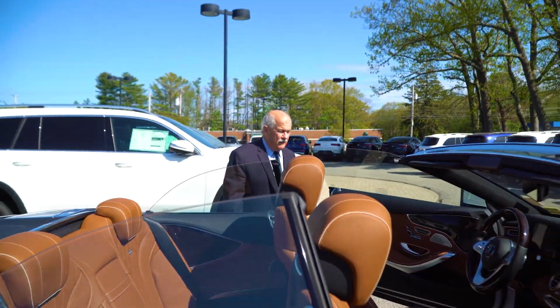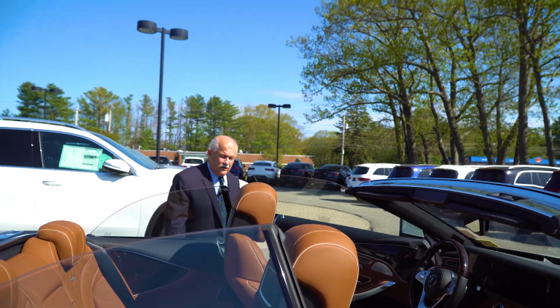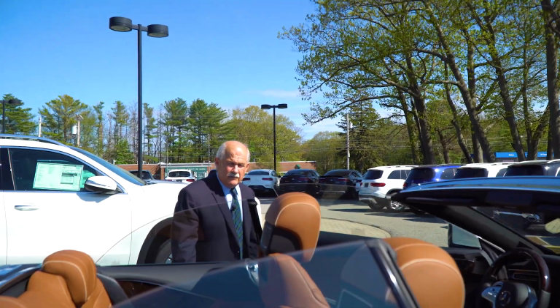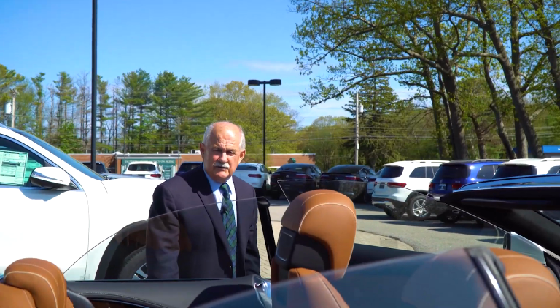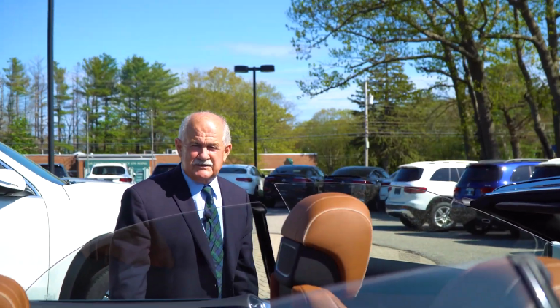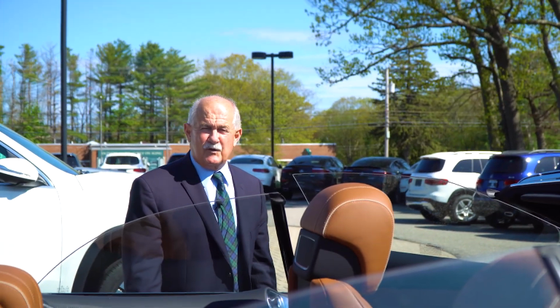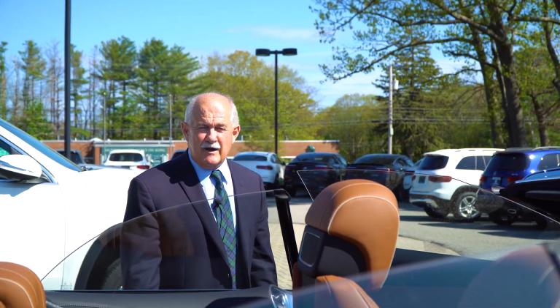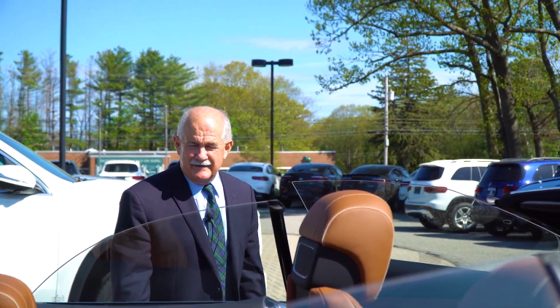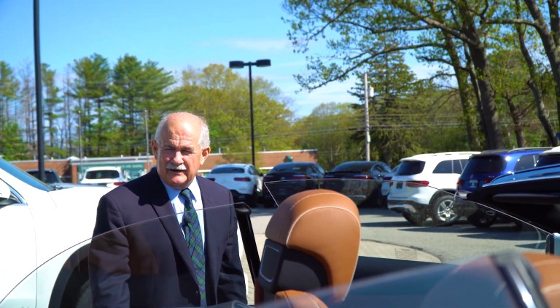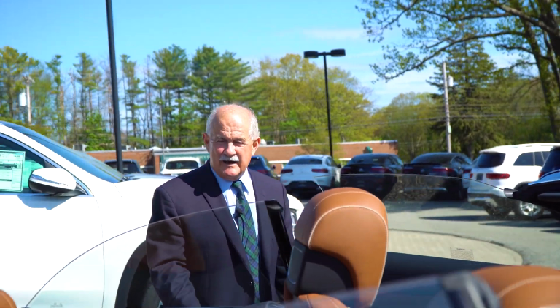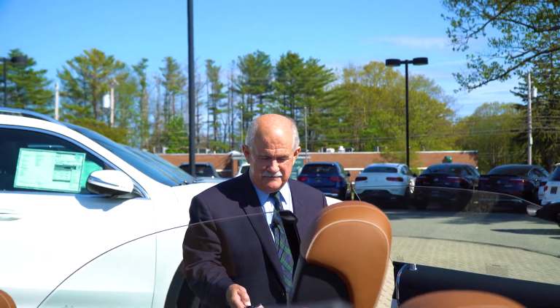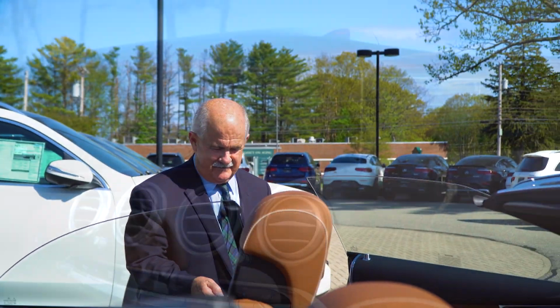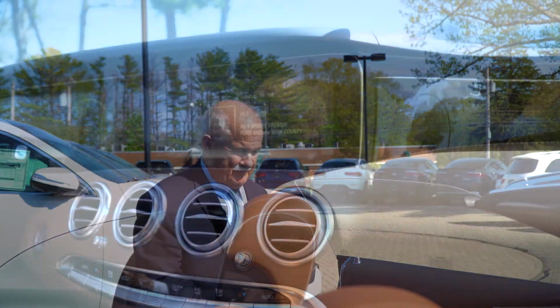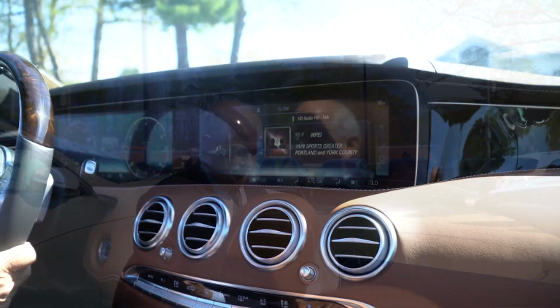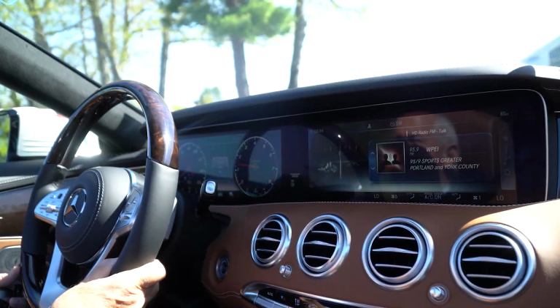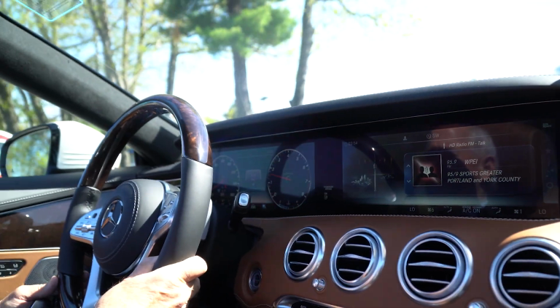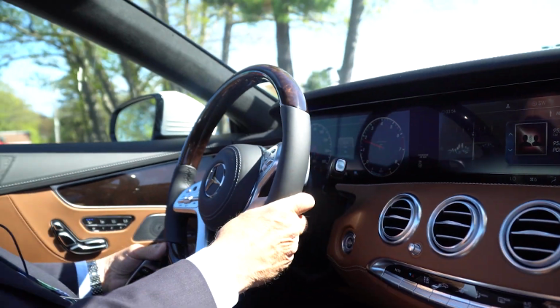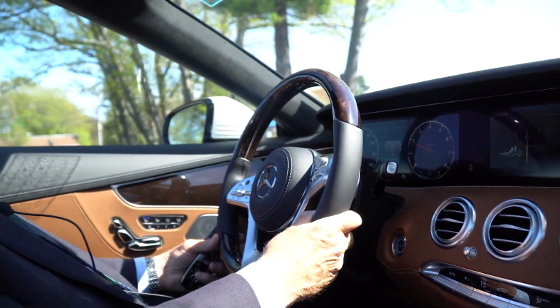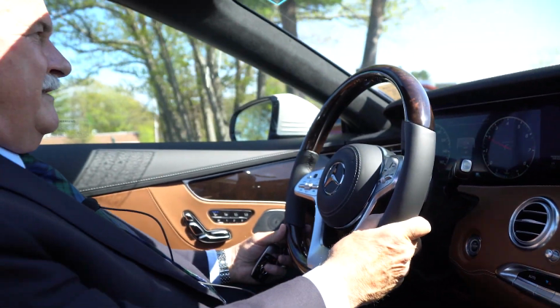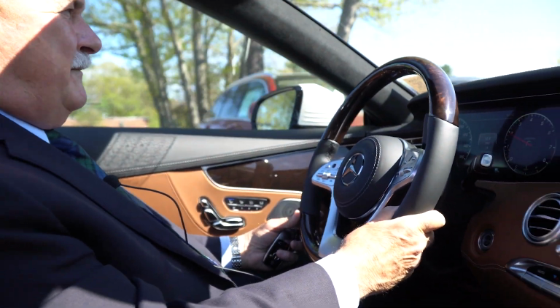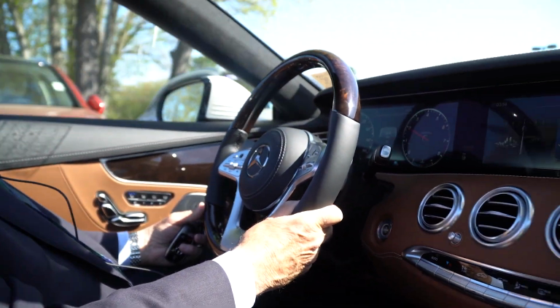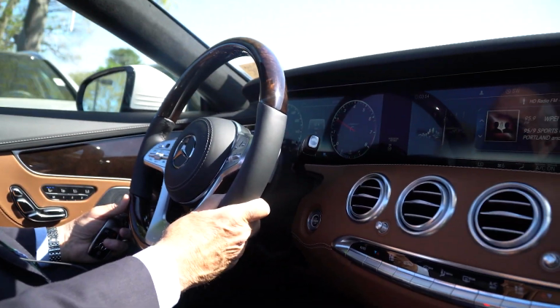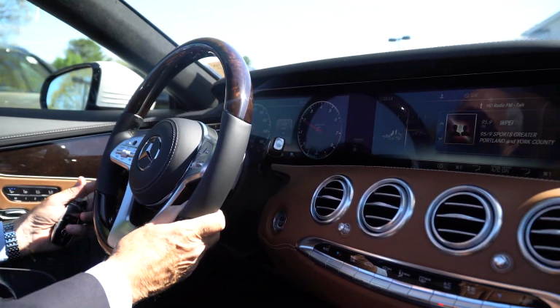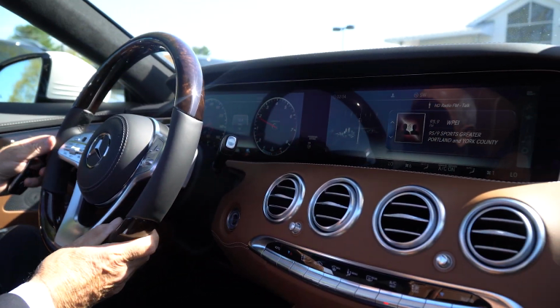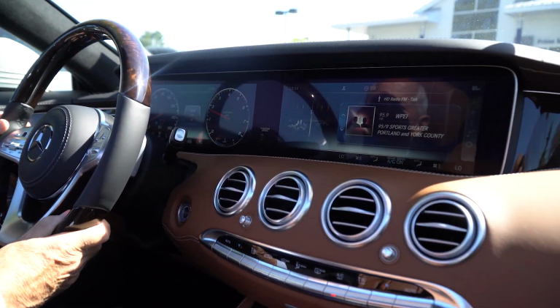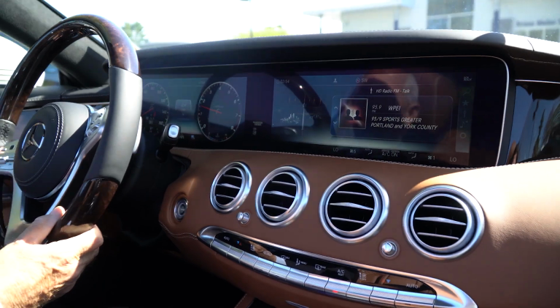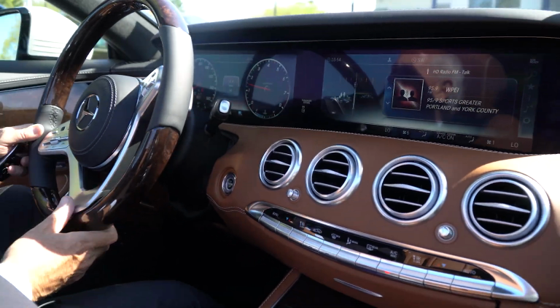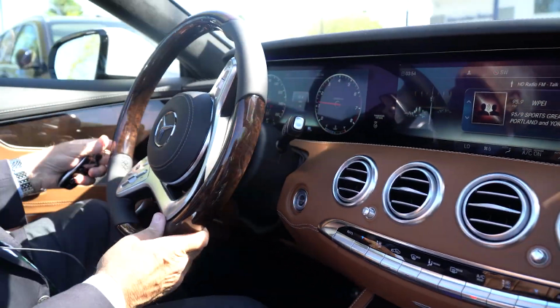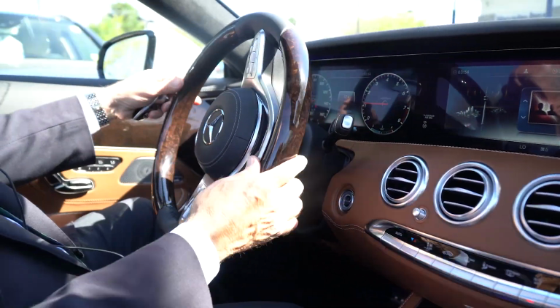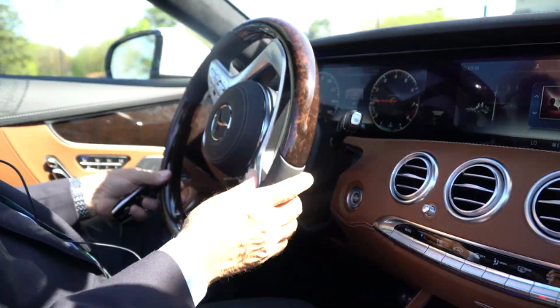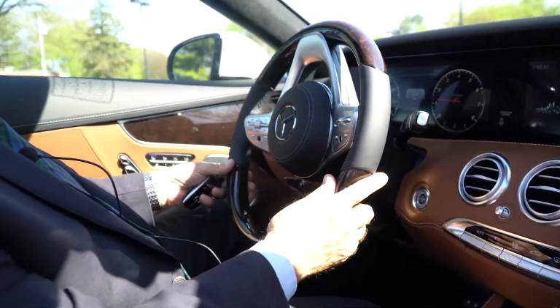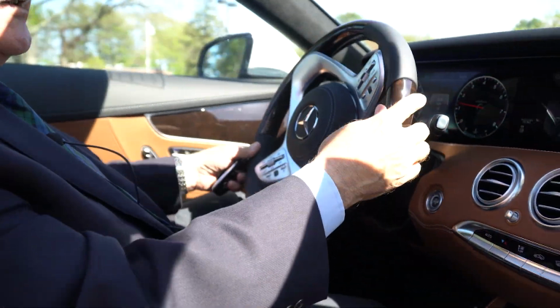All right, so what we're gonna do now is just take you for a quick ride. It's the S560 Cabriolet — stunning.